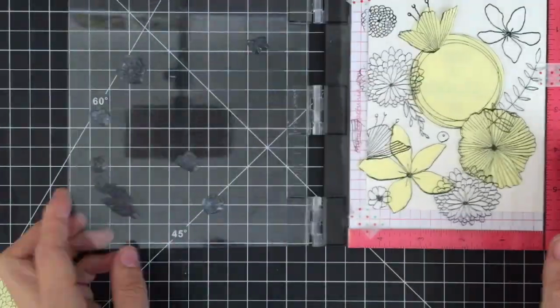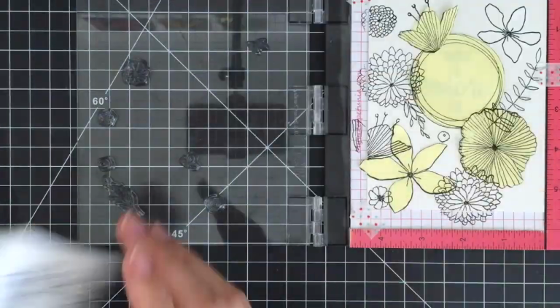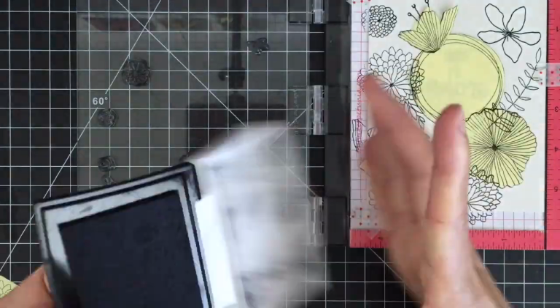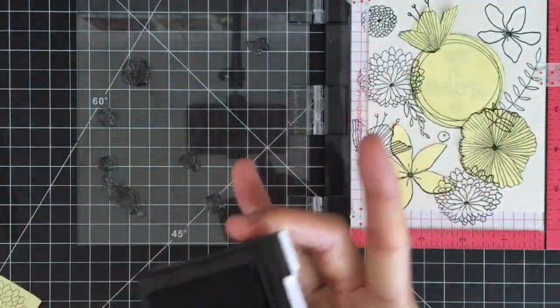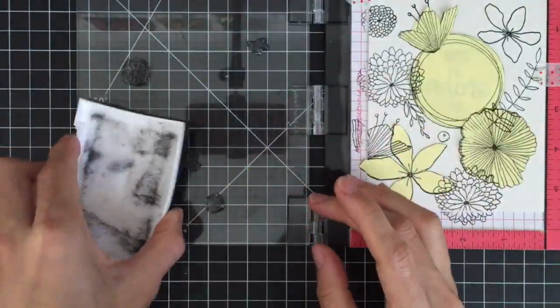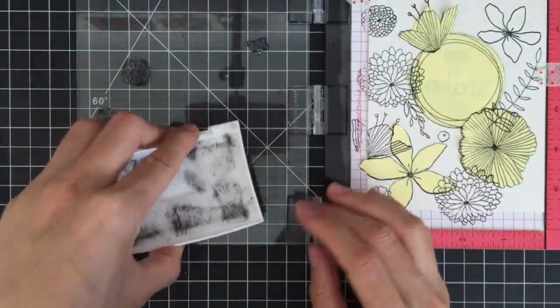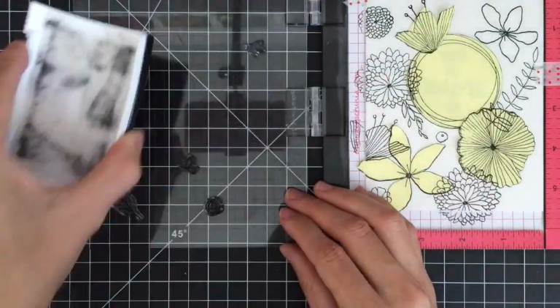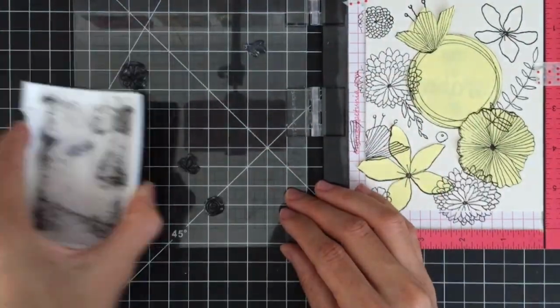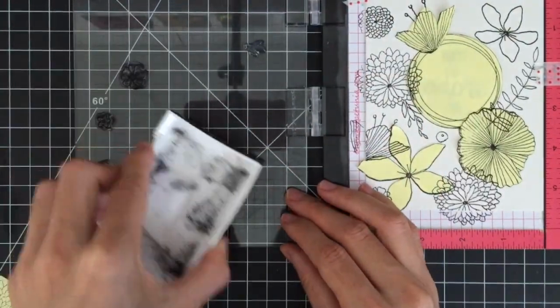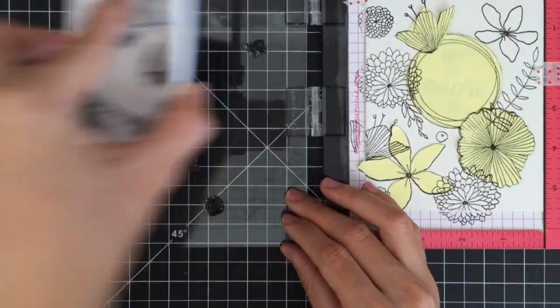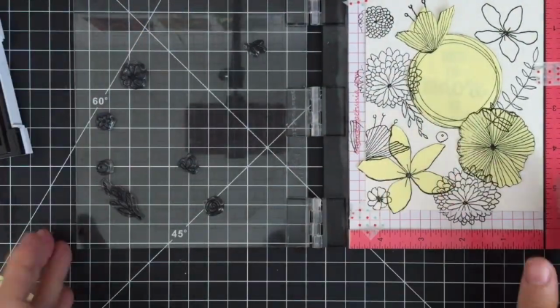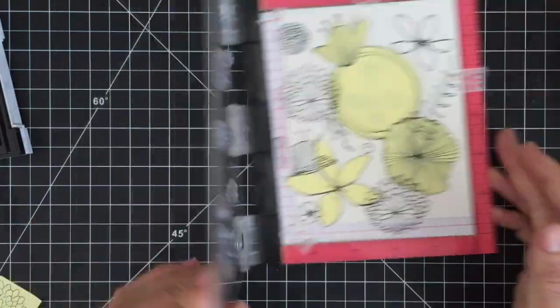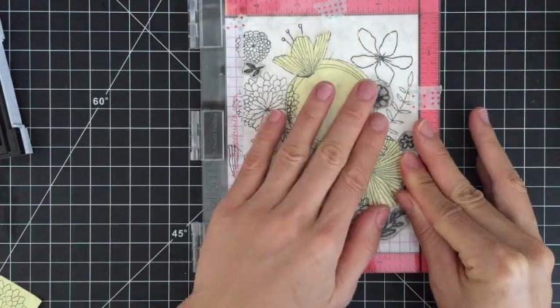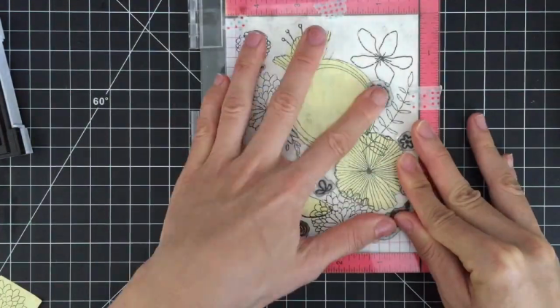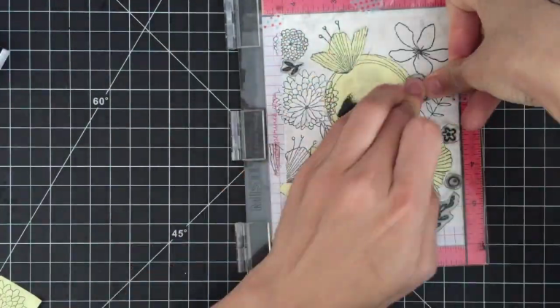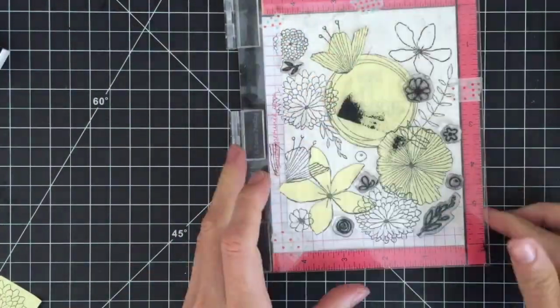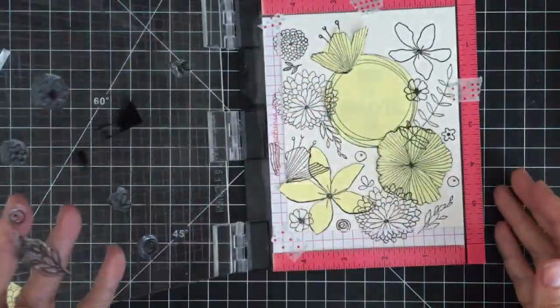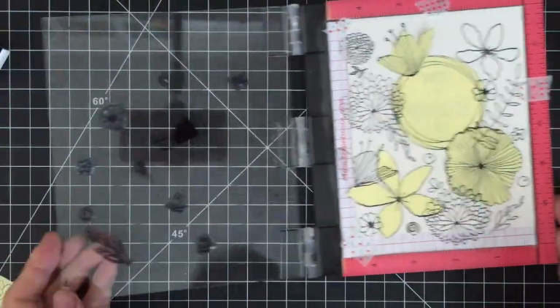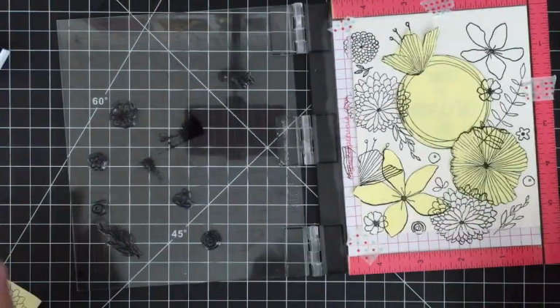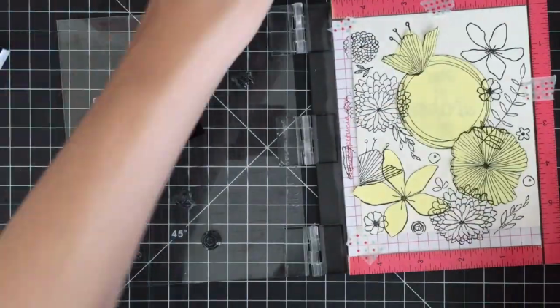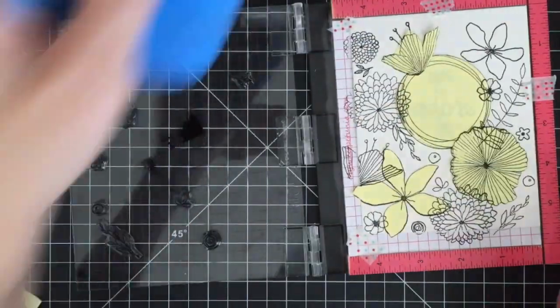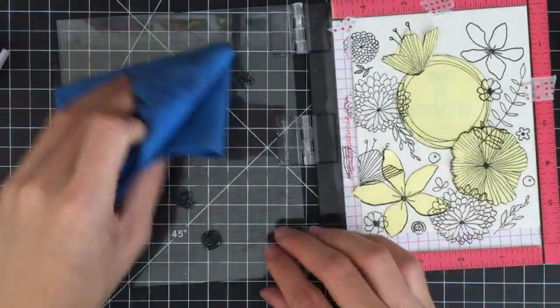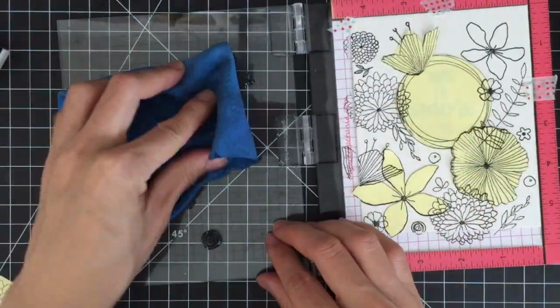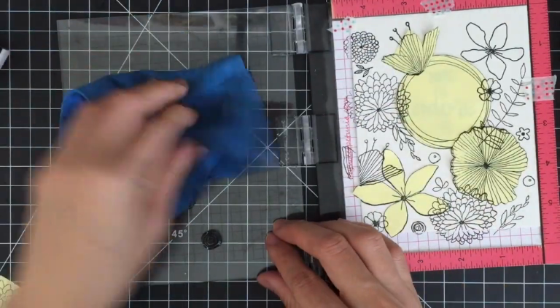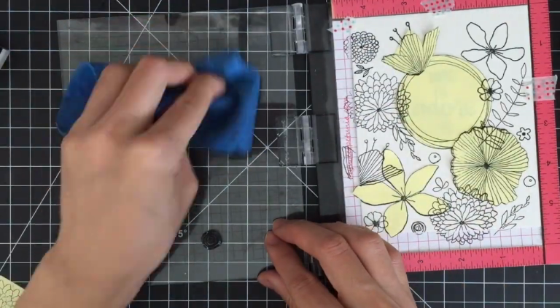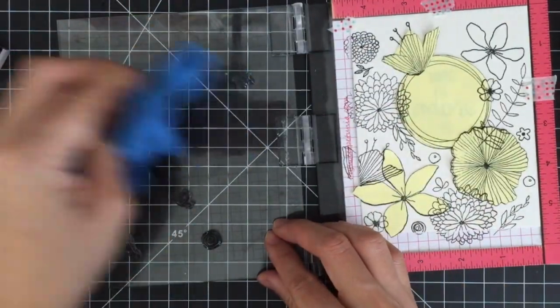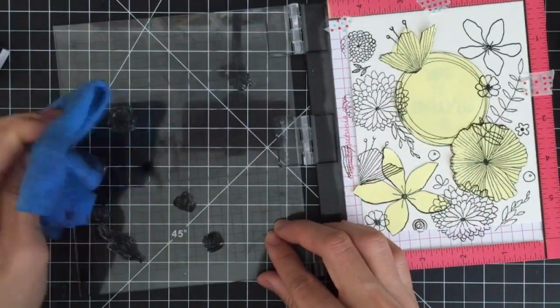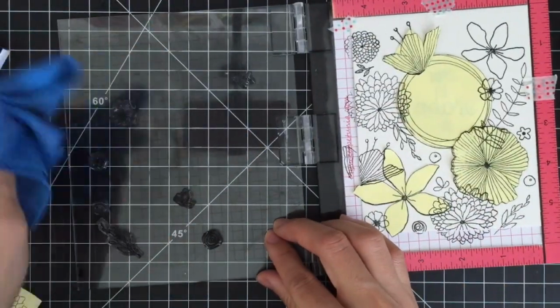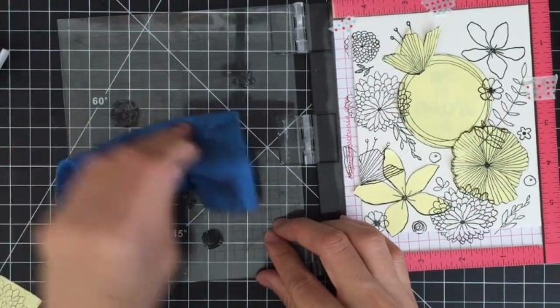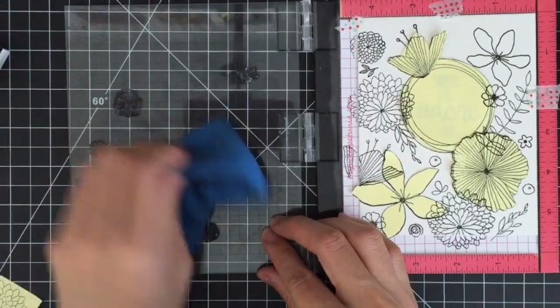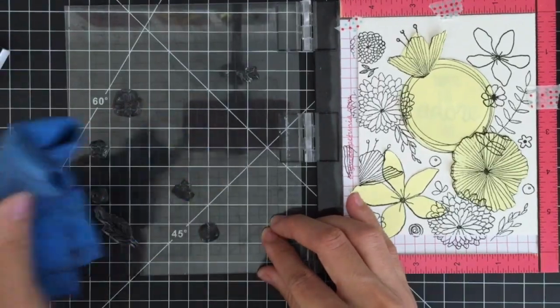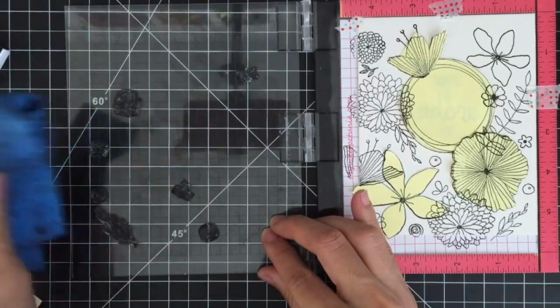By the way, I'm using an absorber towel to clean my stamps. This is a reusable cleaning cloth and it's great for wiping your stamps for a perfect clean.